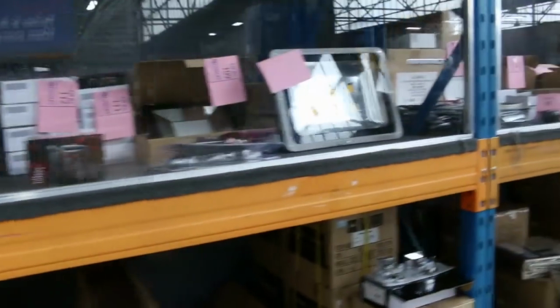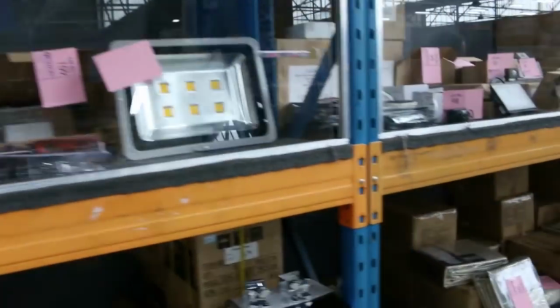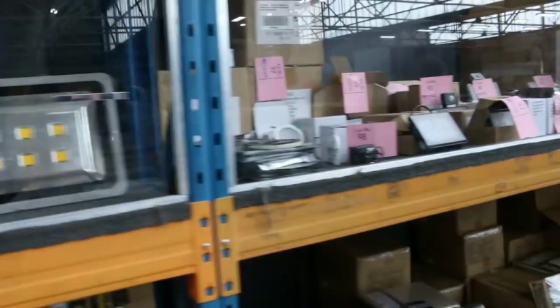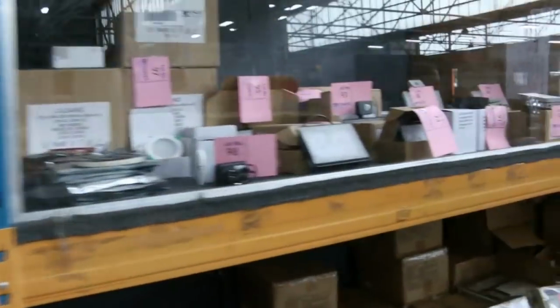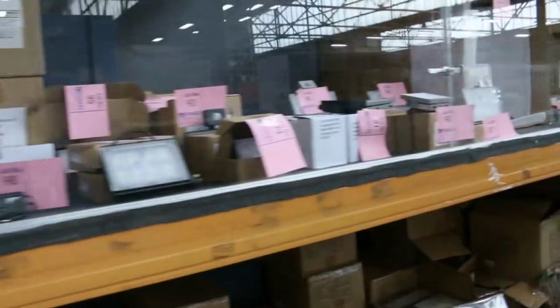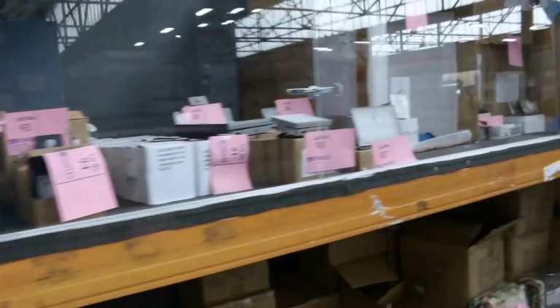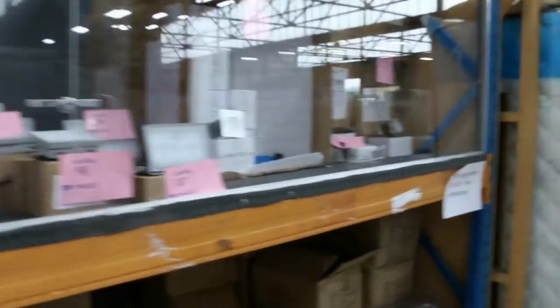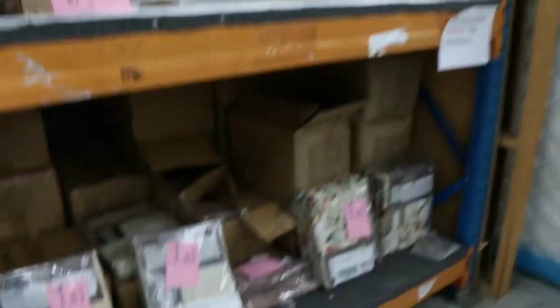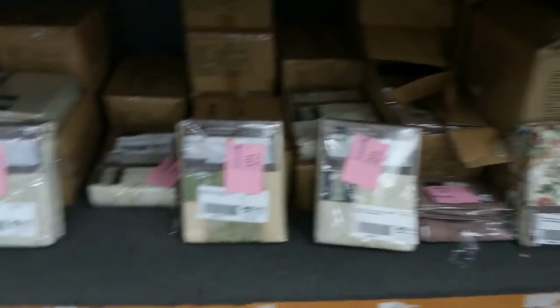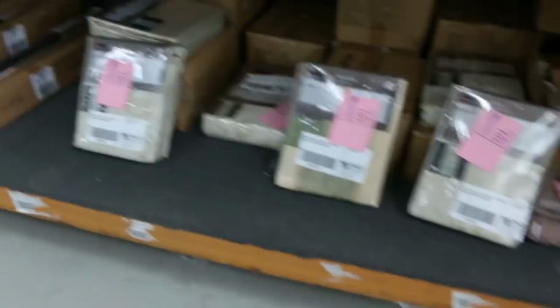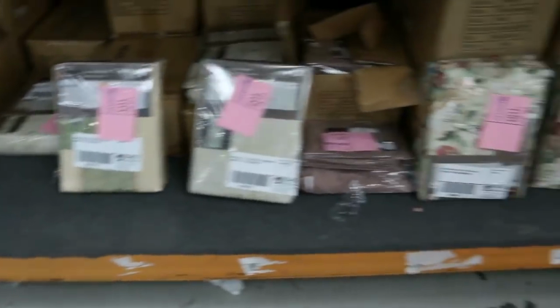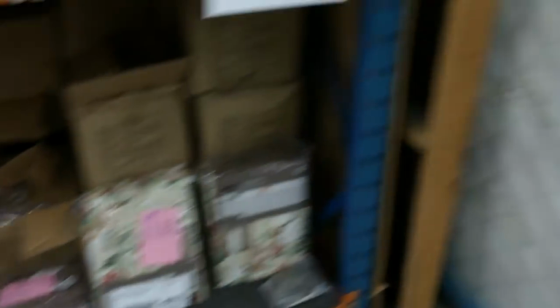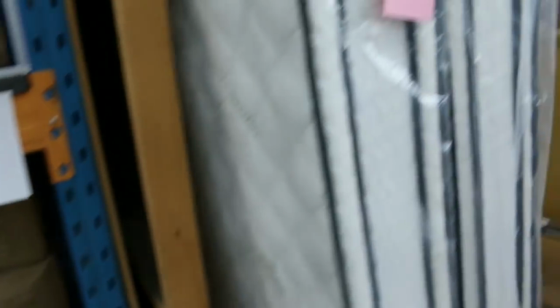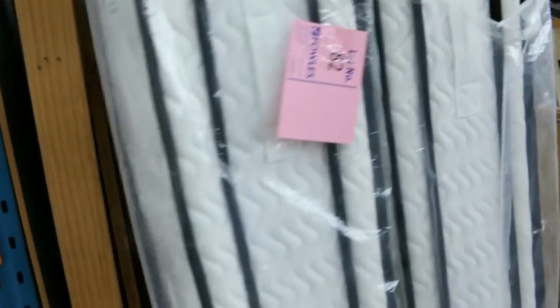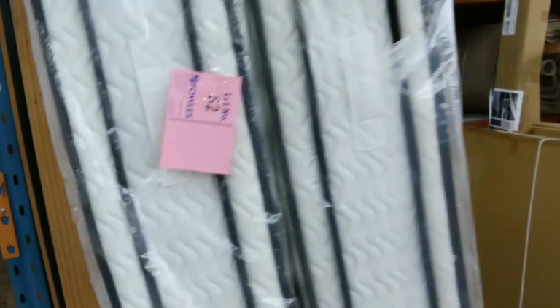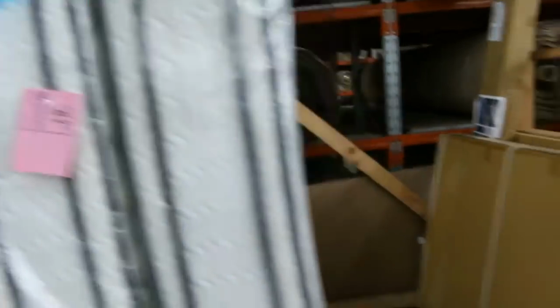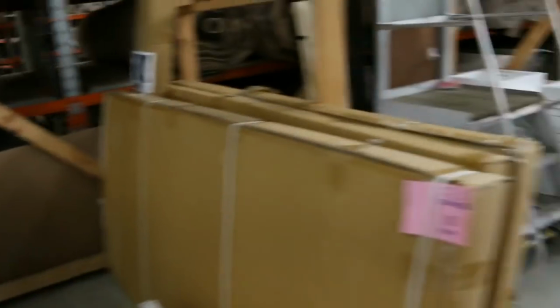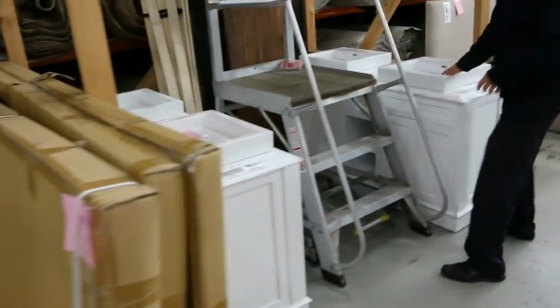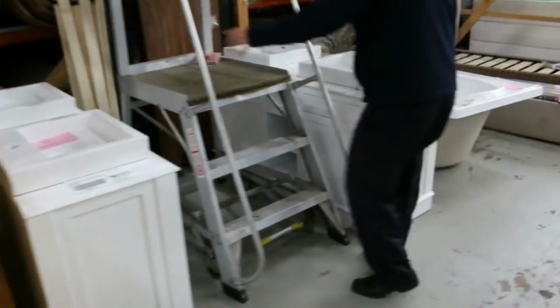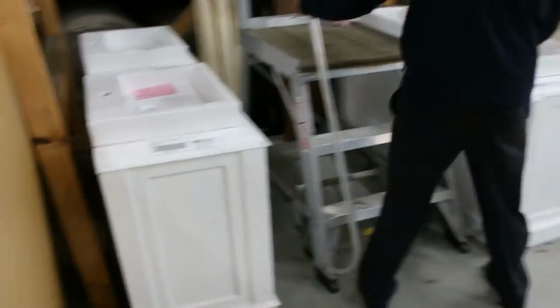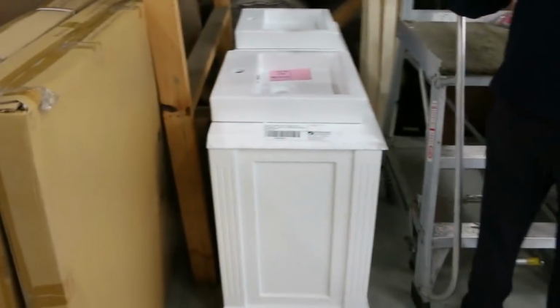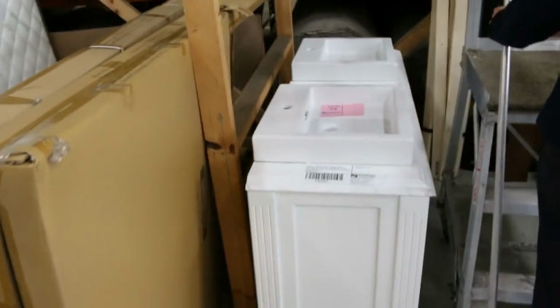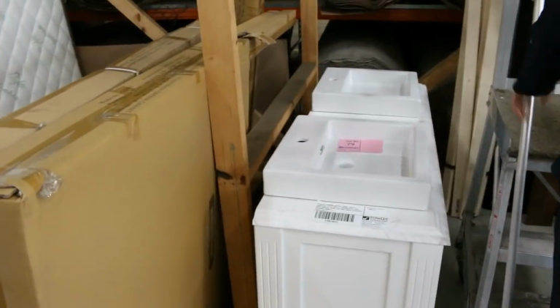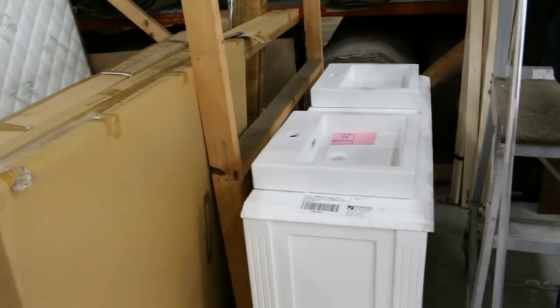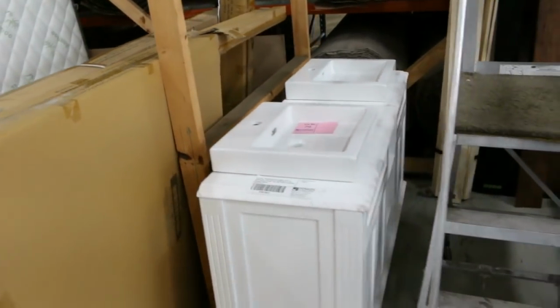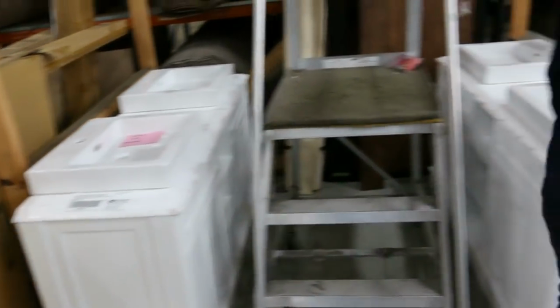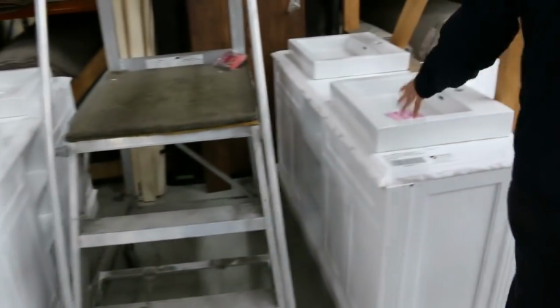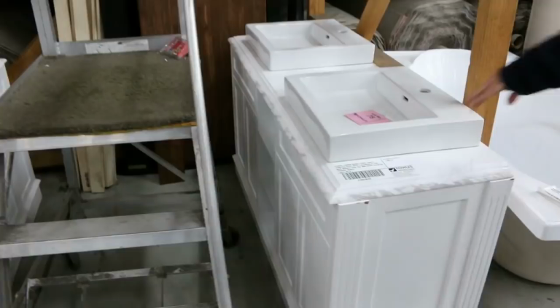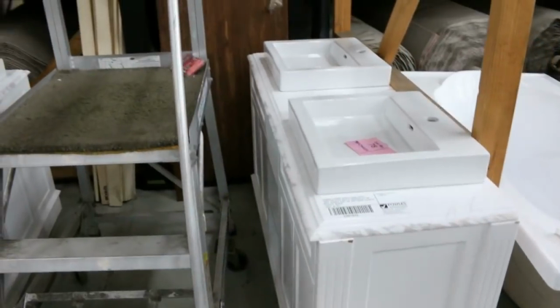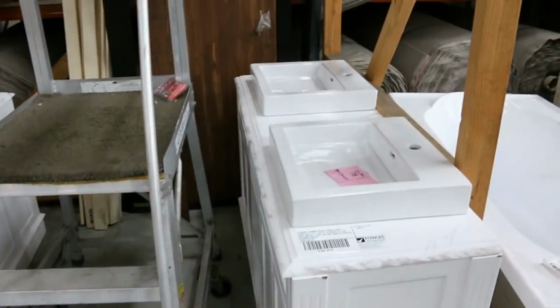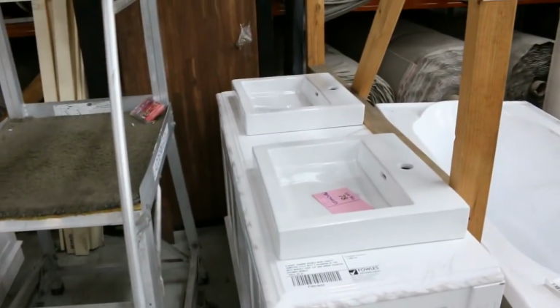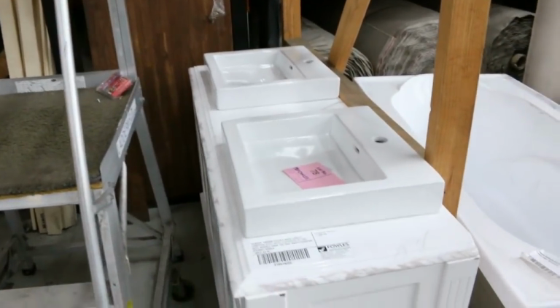Heaps of LED lighting as well, heaps of curtains, heaps of blinds, a couple of king size mattresses there. Here's more of these beautiful vanities — I'm thinking probably between $4.50 and $5.50 at the tops.